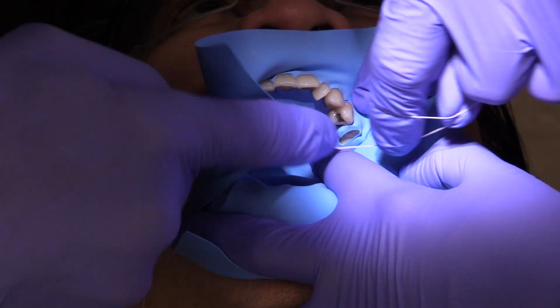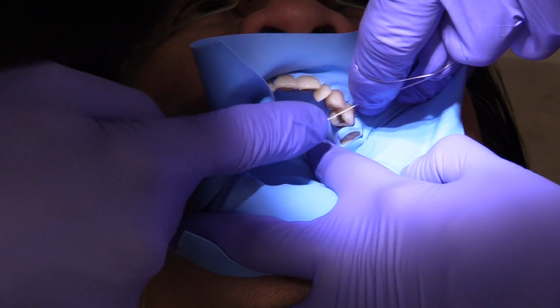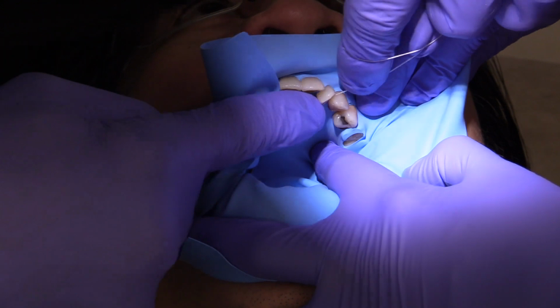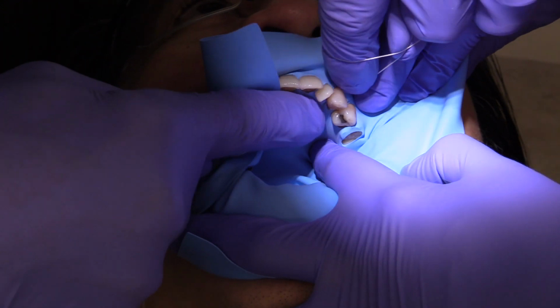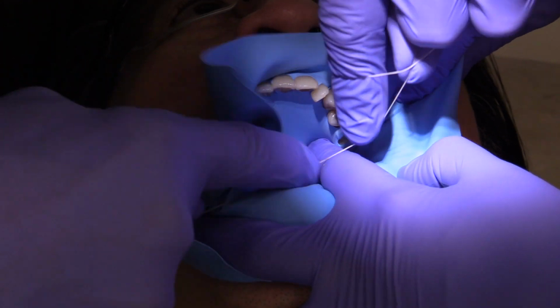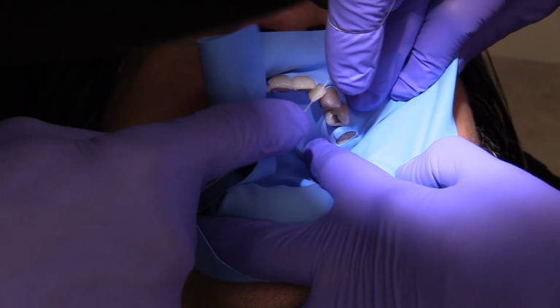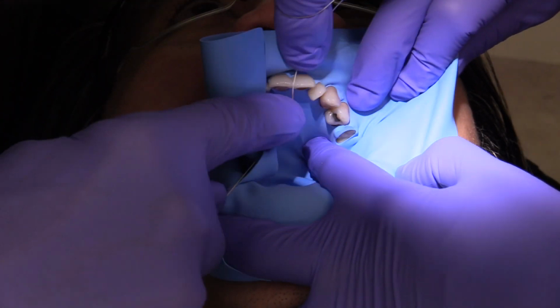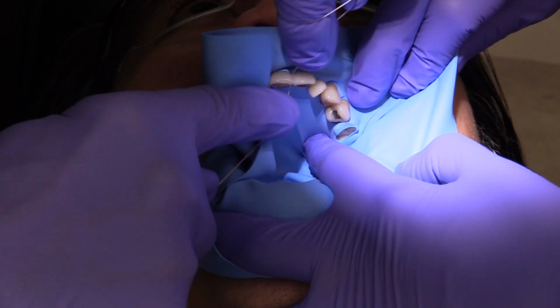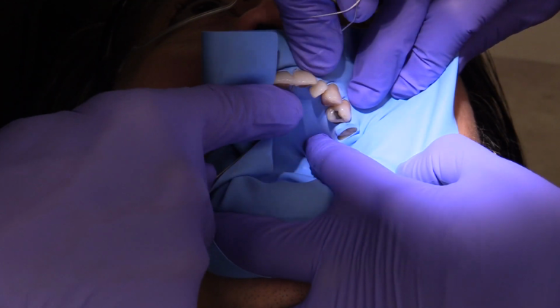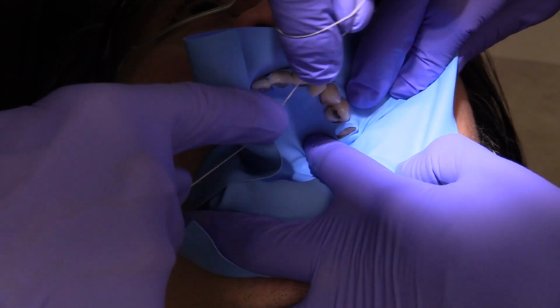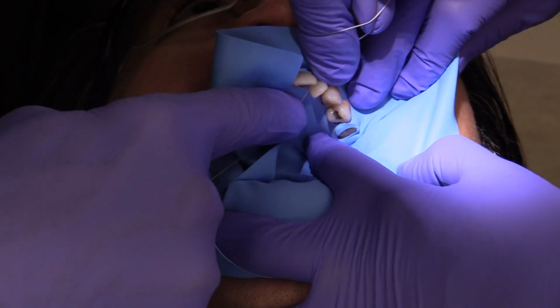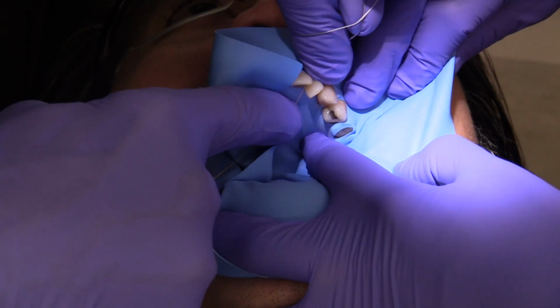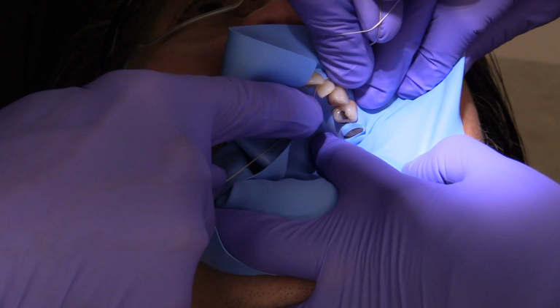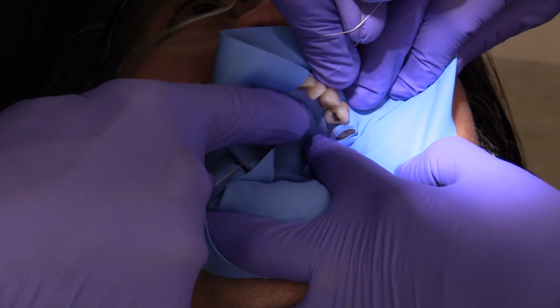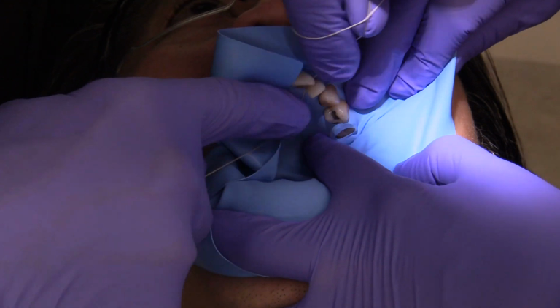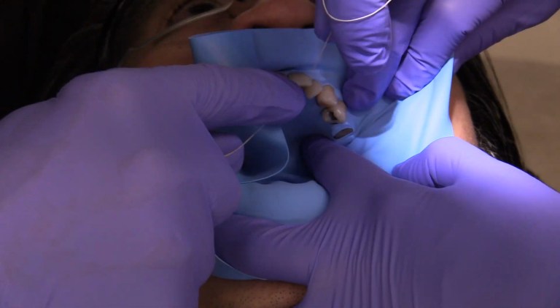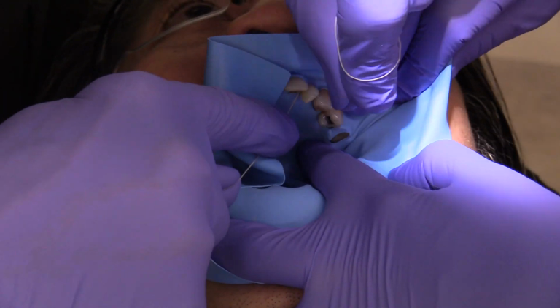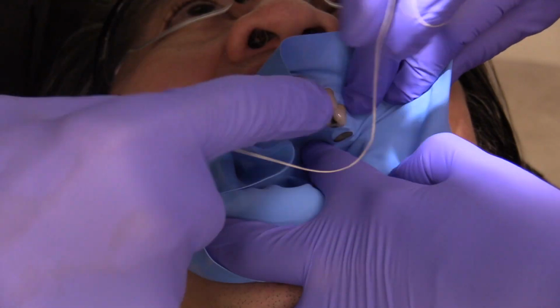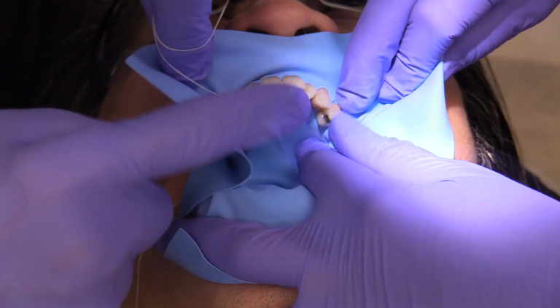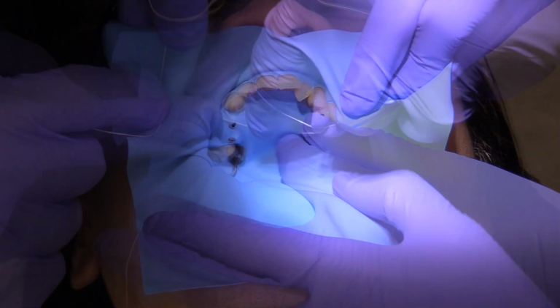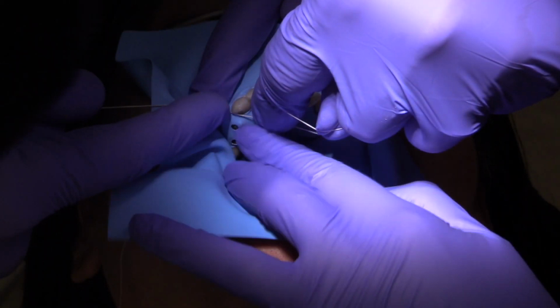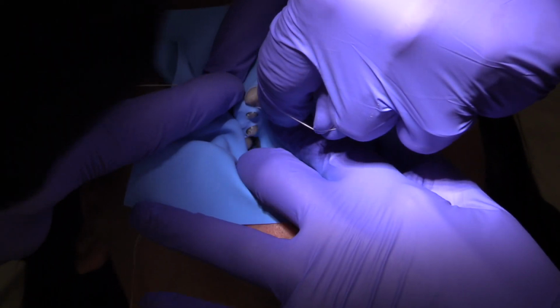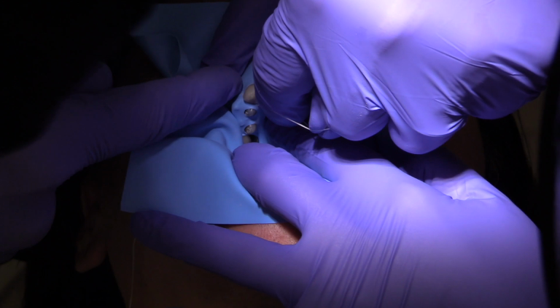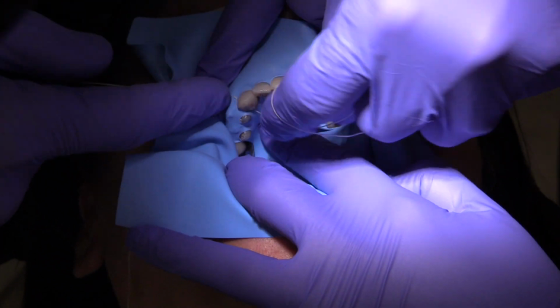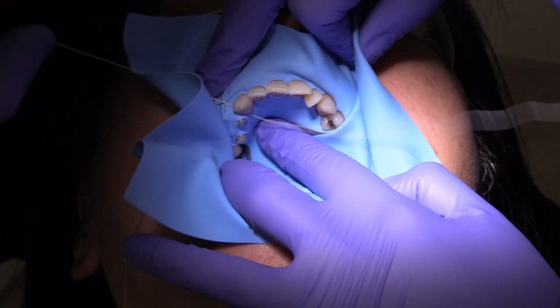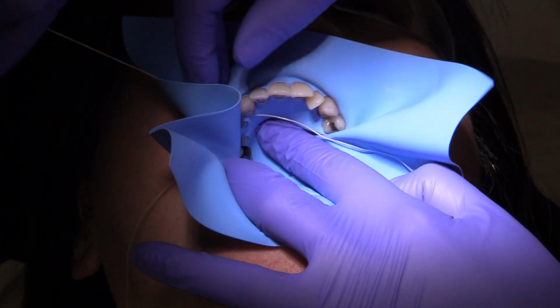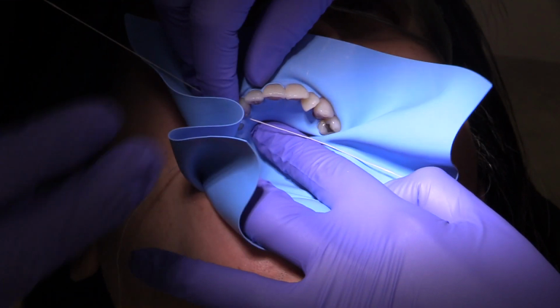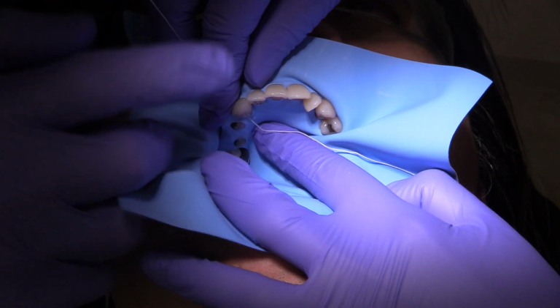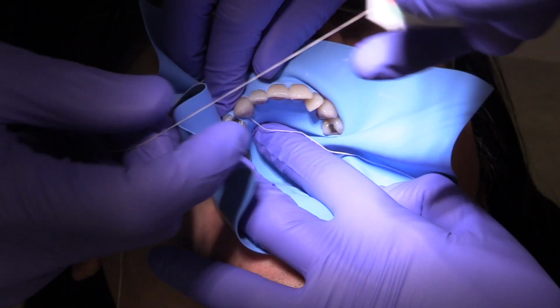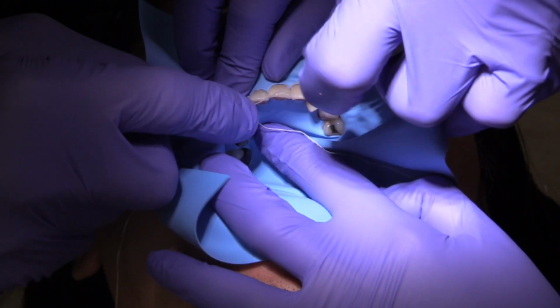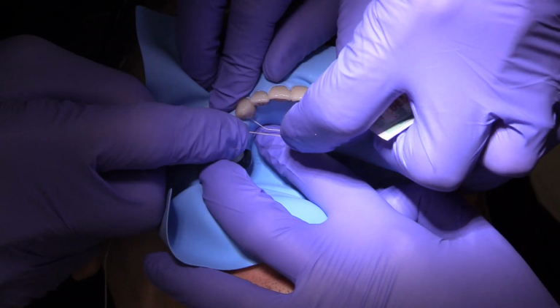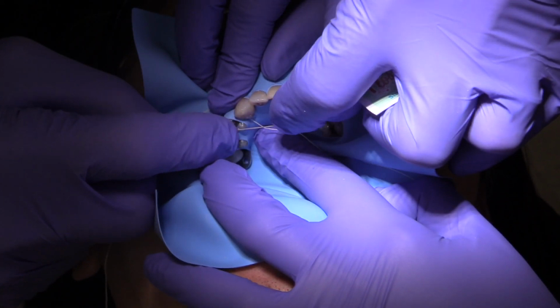I'm going in a situation where the dental floss is against tooth structure at all times, and that really makes the placement much easier. Now our patient Edward has very tight proximal contacts.